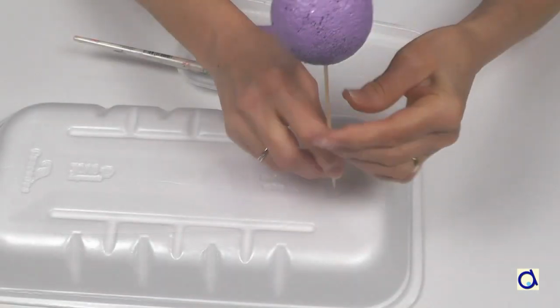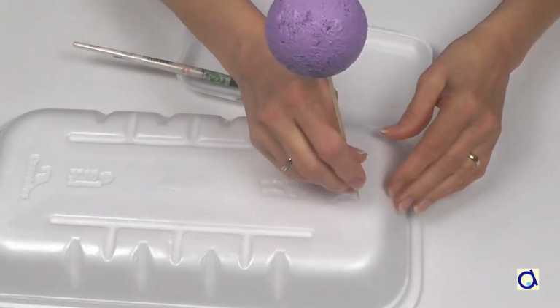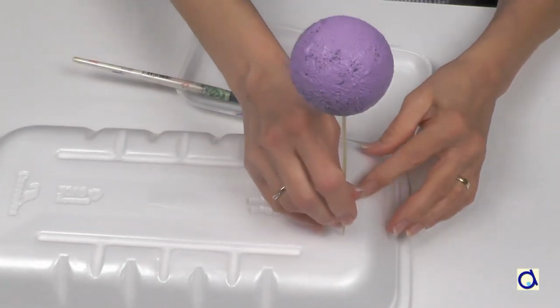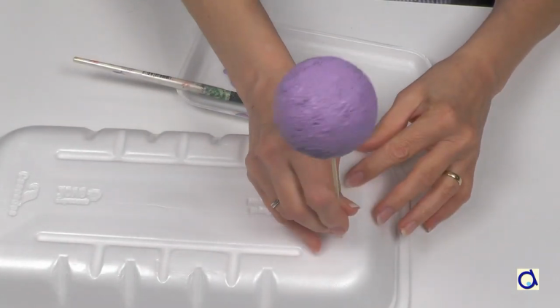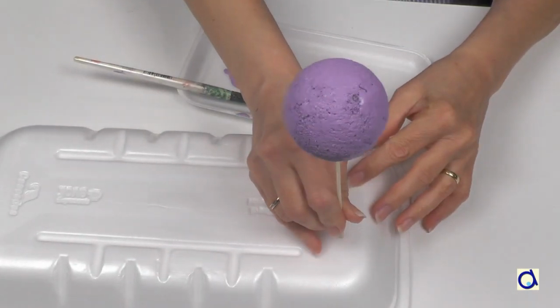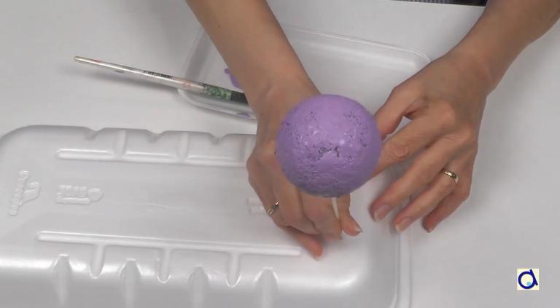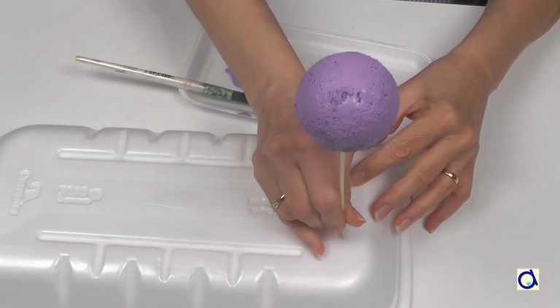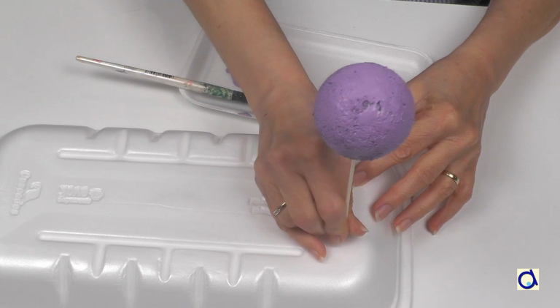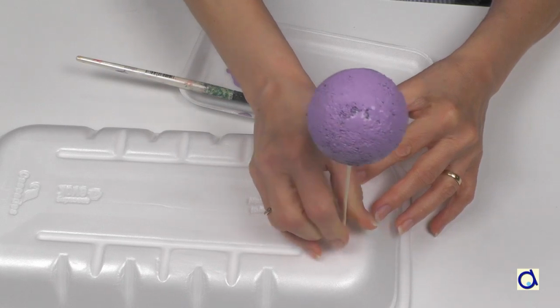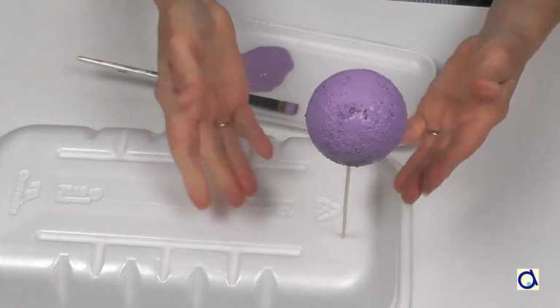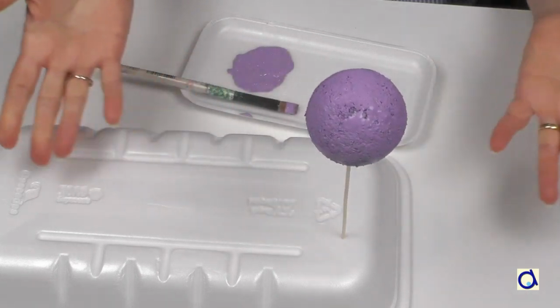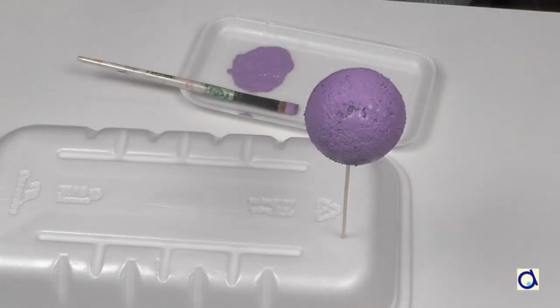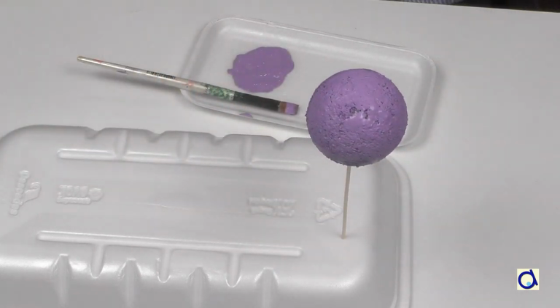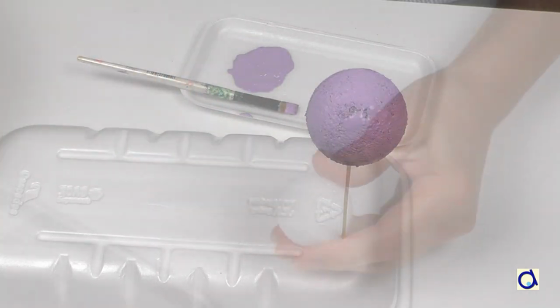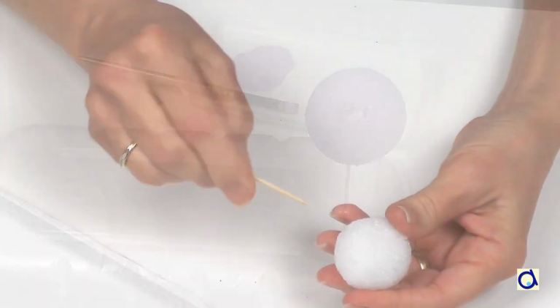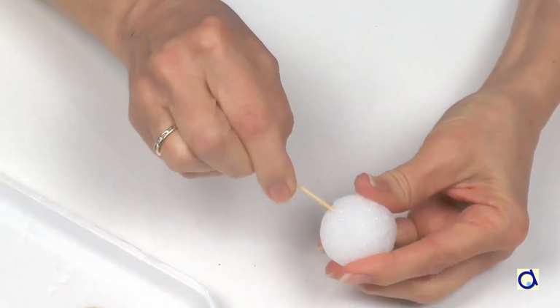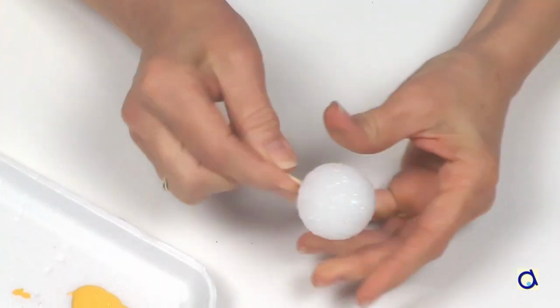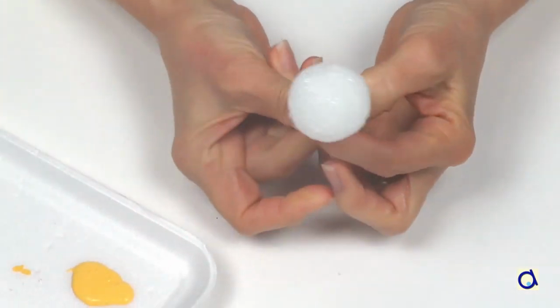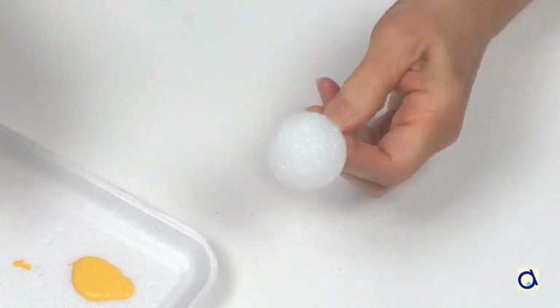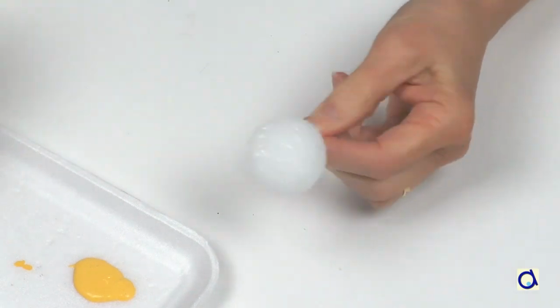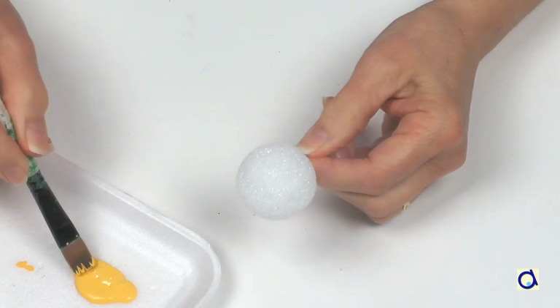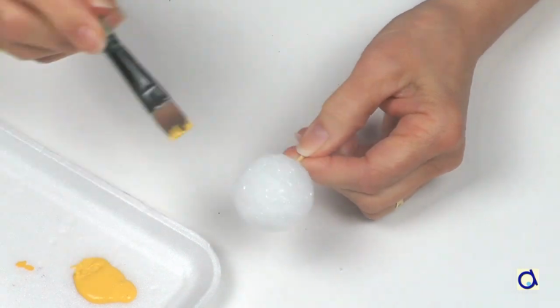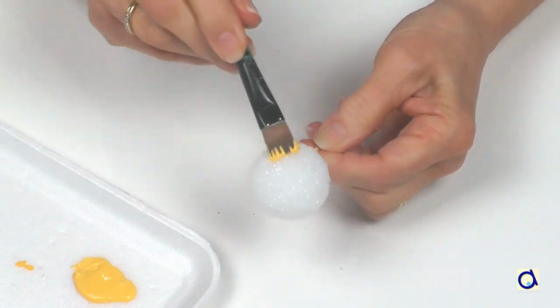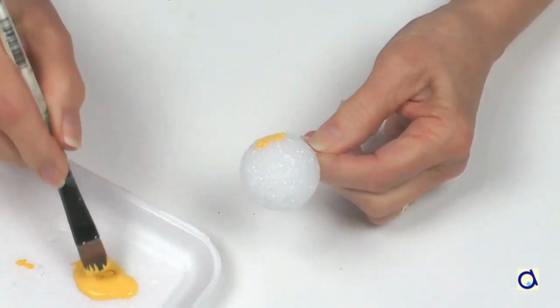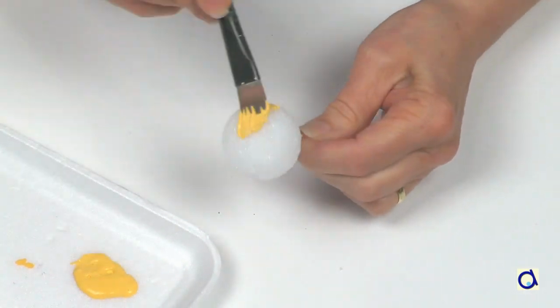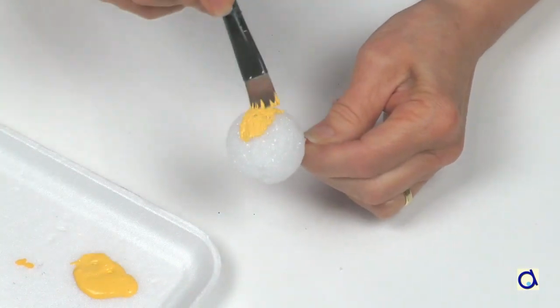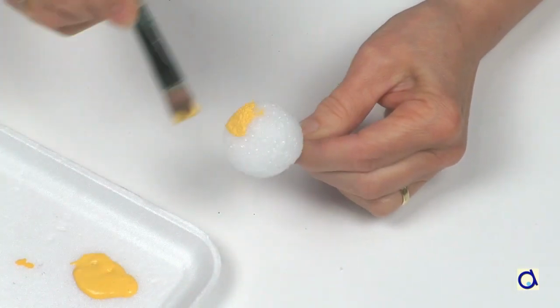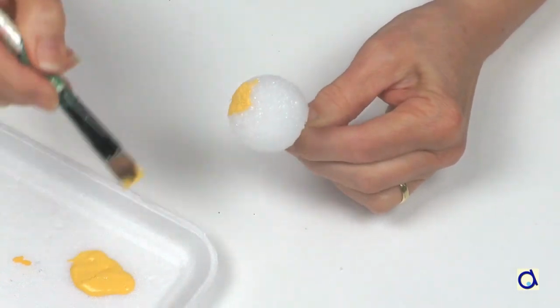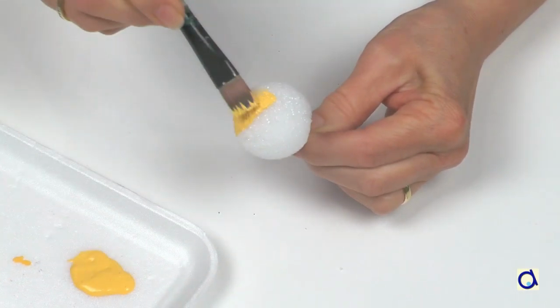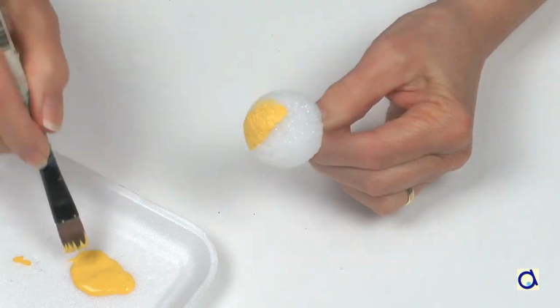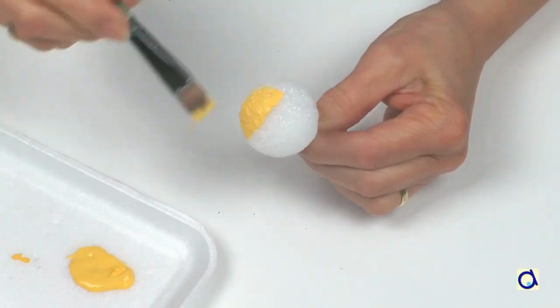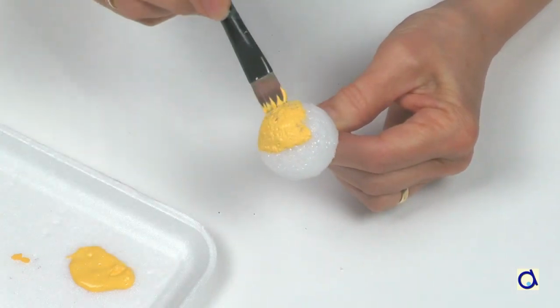When you have finished painting, push the other side of the wooden skewer into a styrofoam tree, for example, and let it dry. For smaller styrofoam balls, use a toothpick and proceed in the same way. Happy painting!